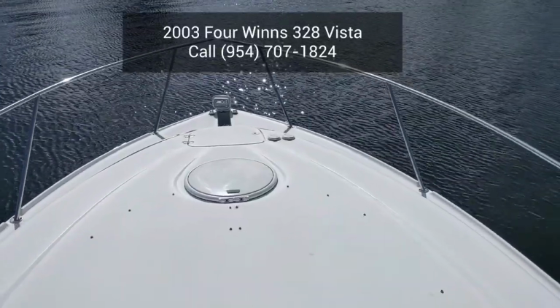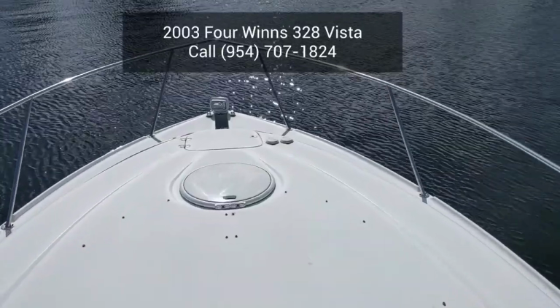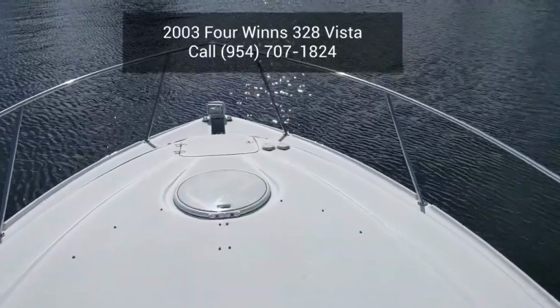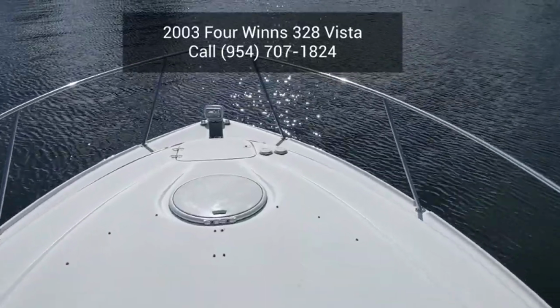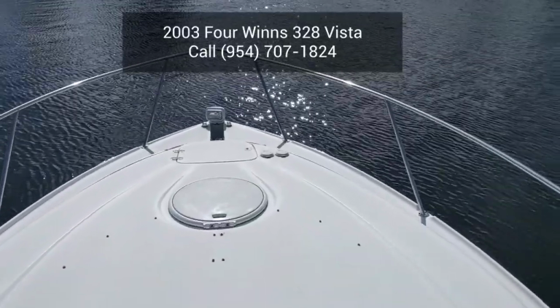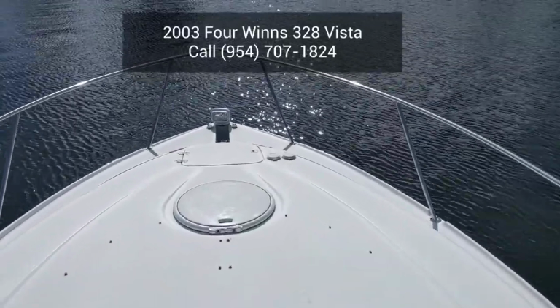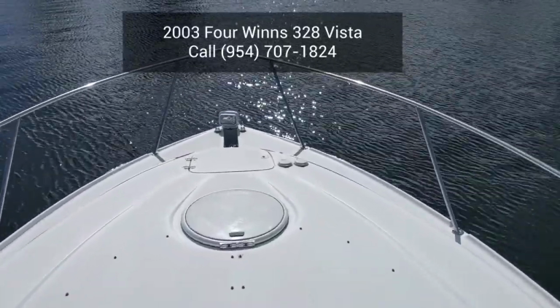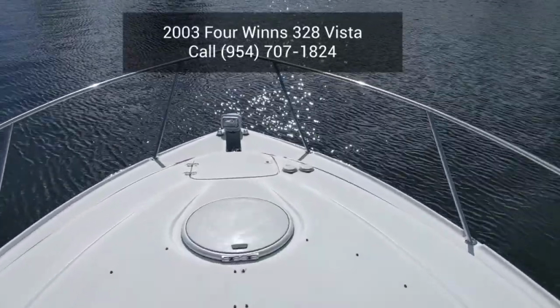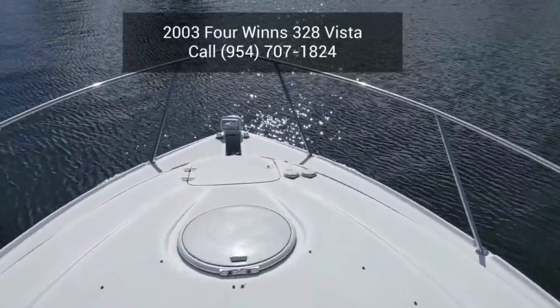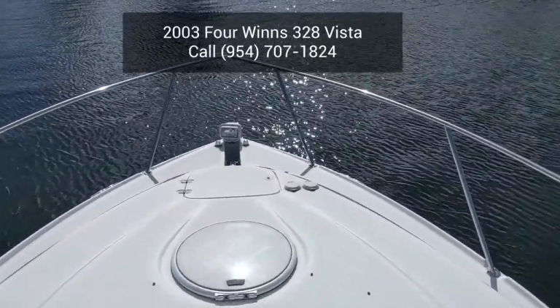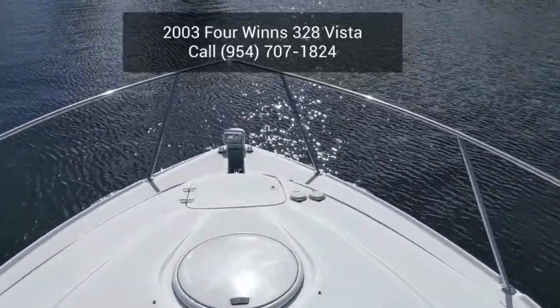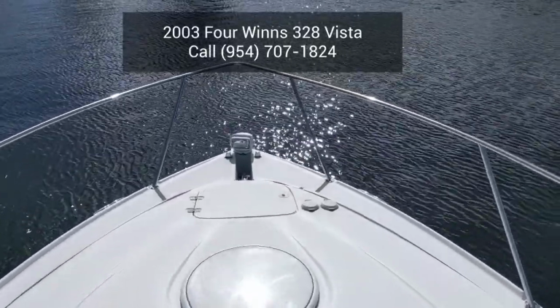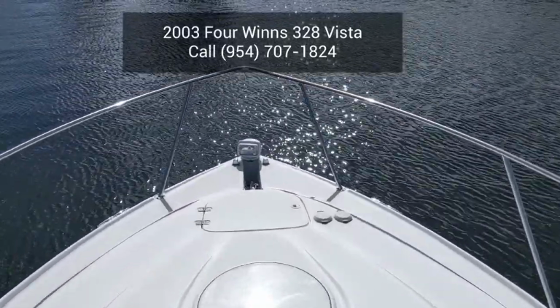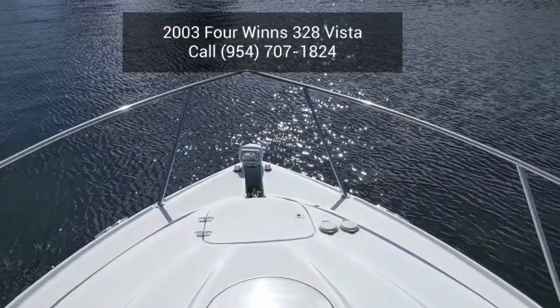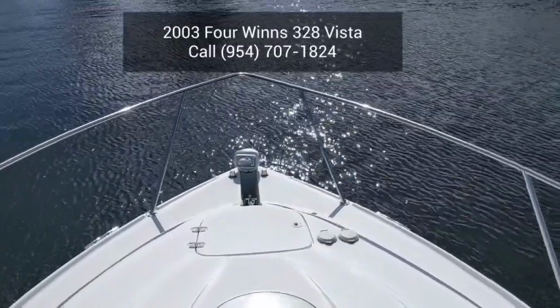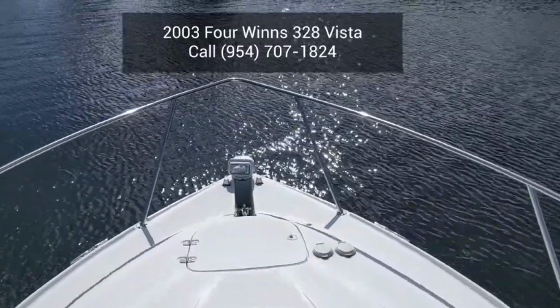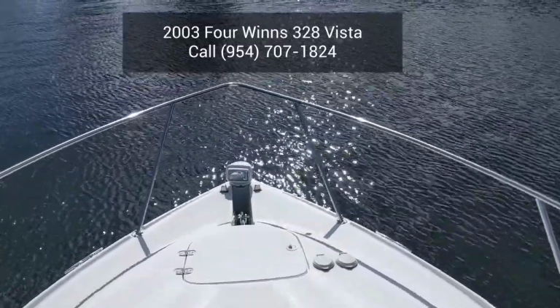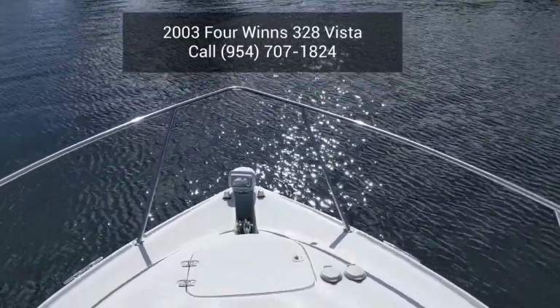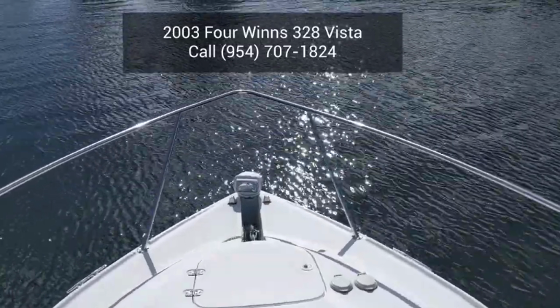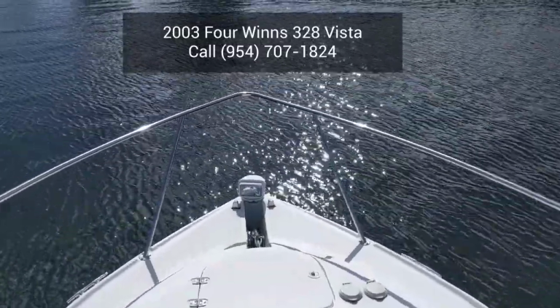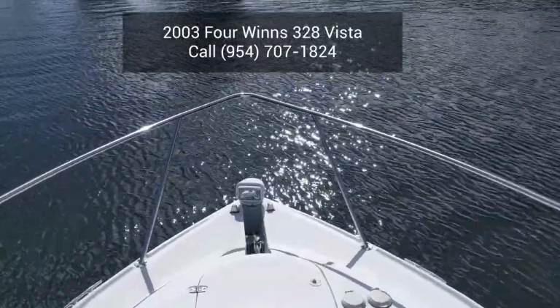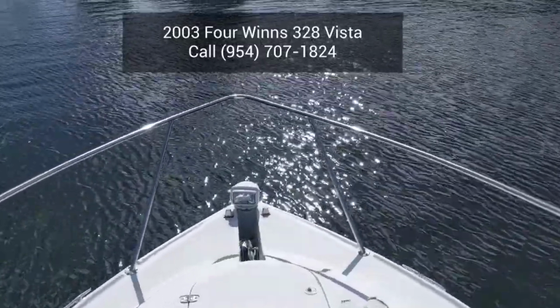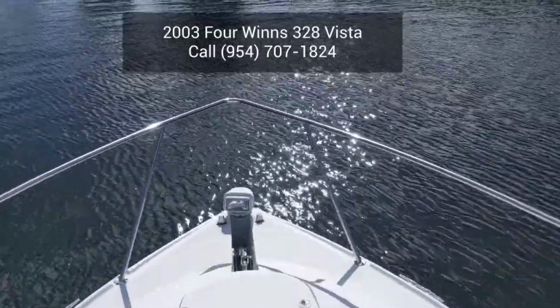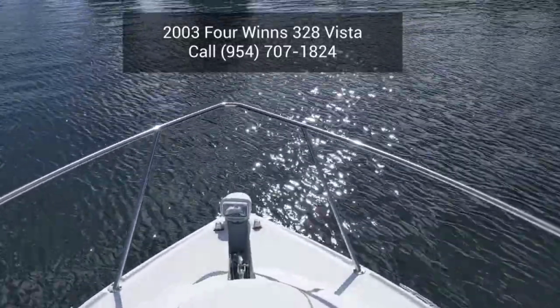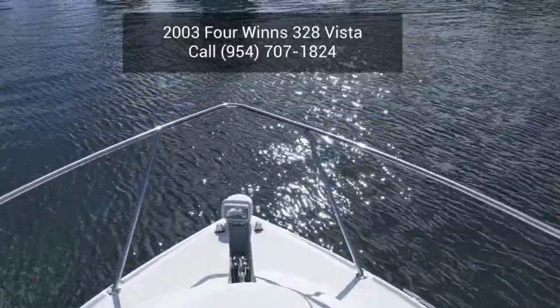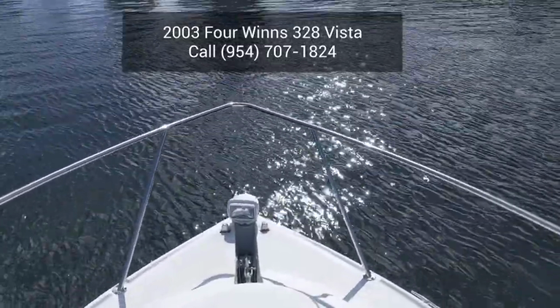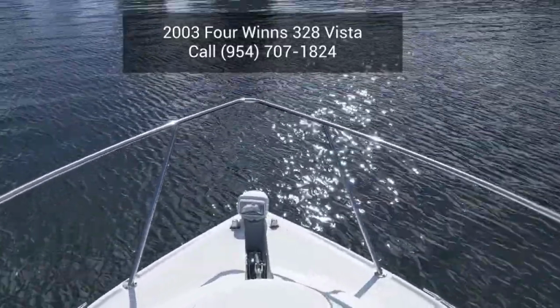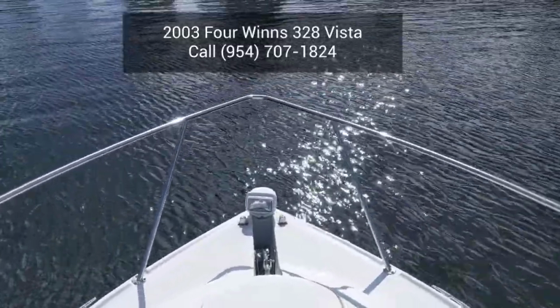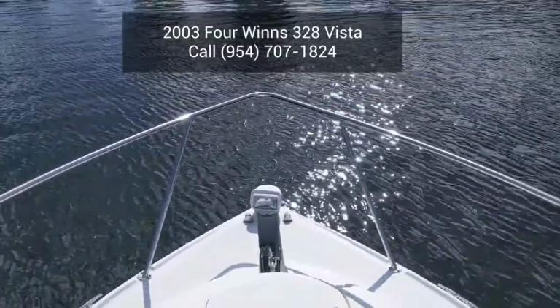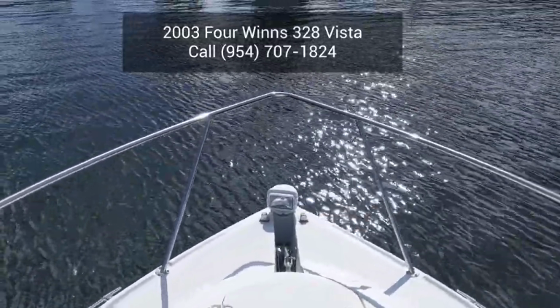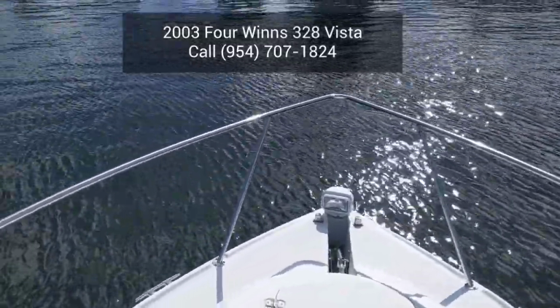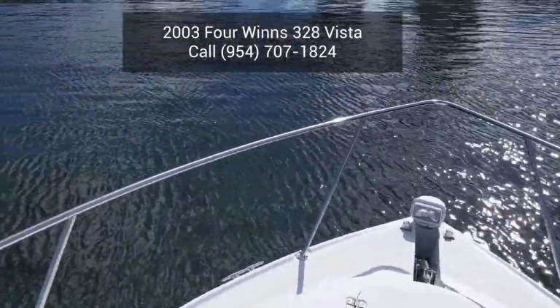Hello and welcome to Railboats. We are doing a sea trial on this beautiful 2003 4WINZ 328 Vista Express Cruiser. Here it is.